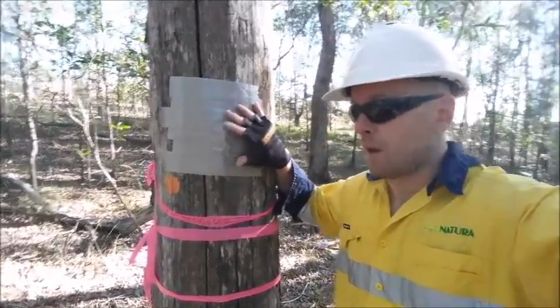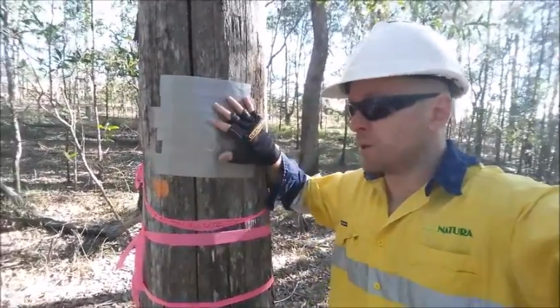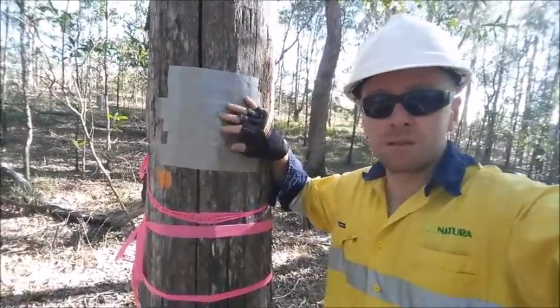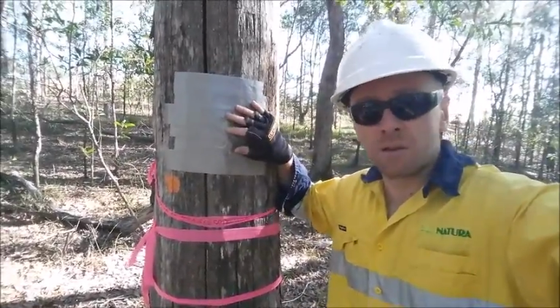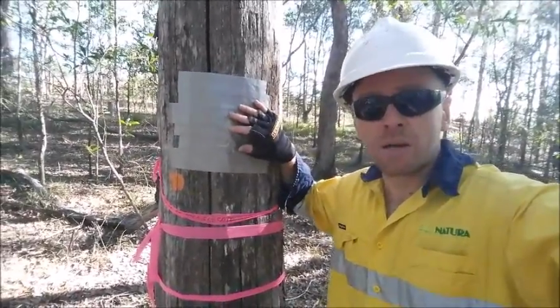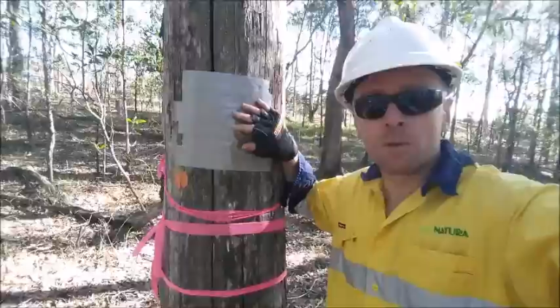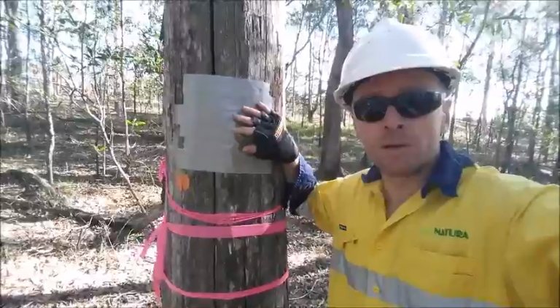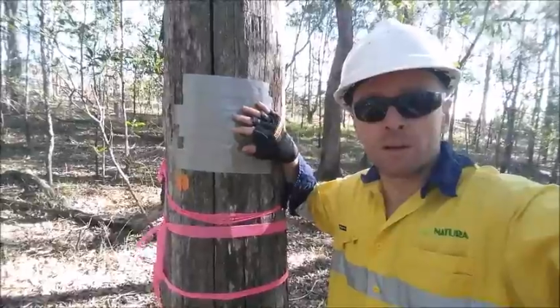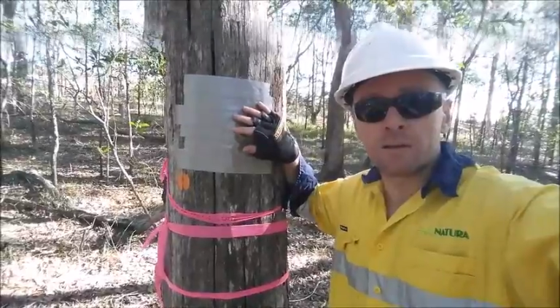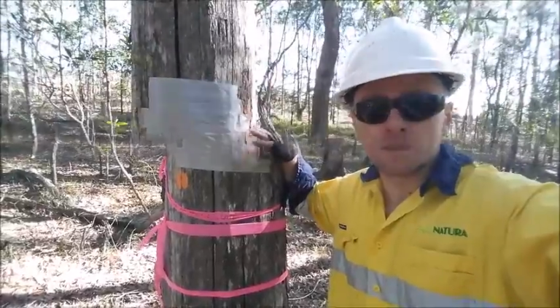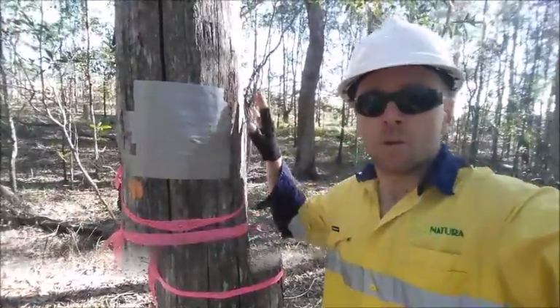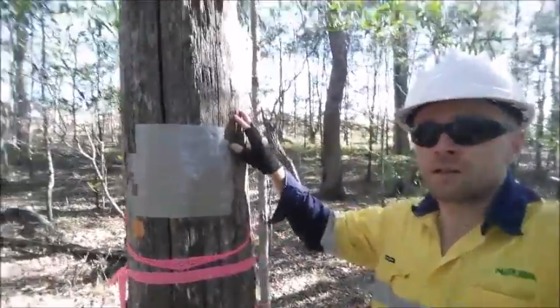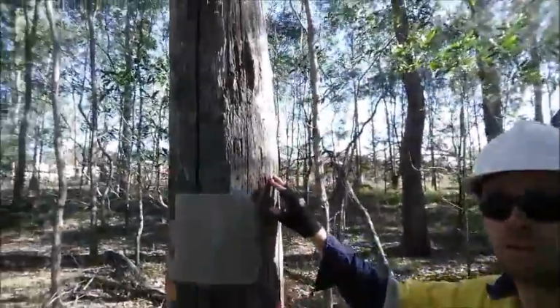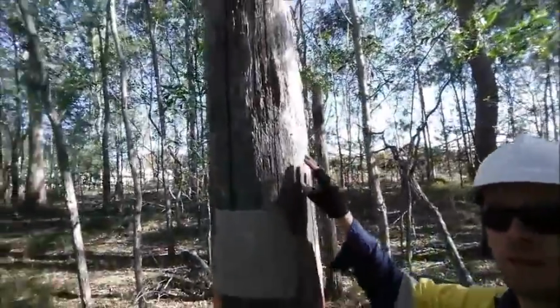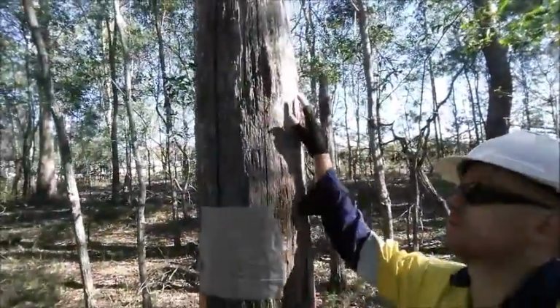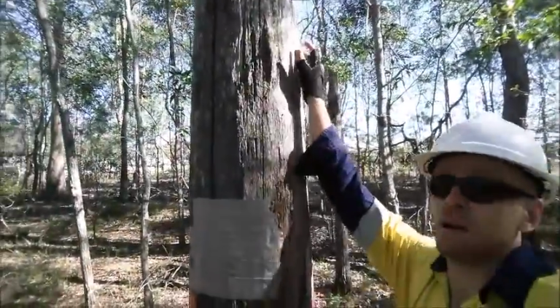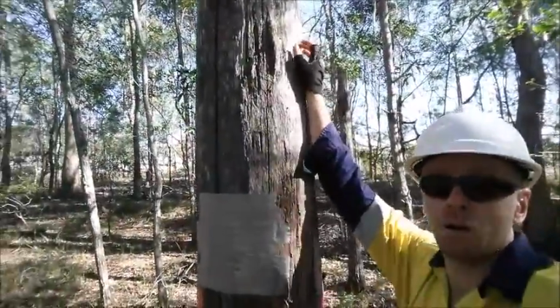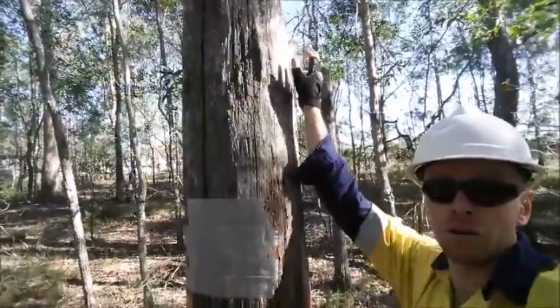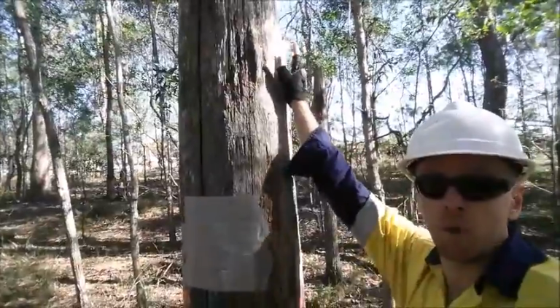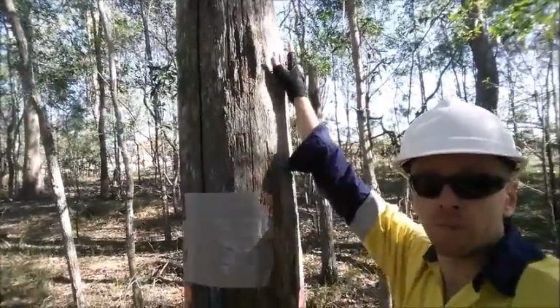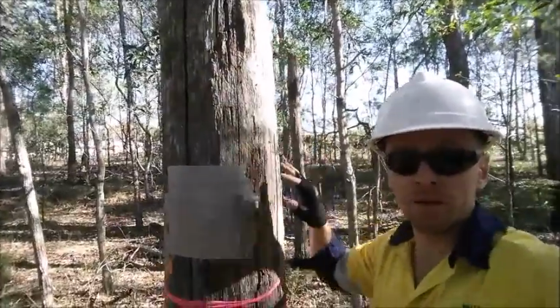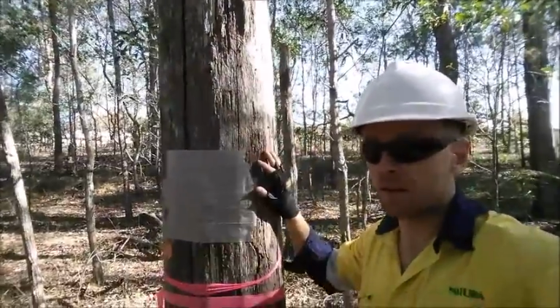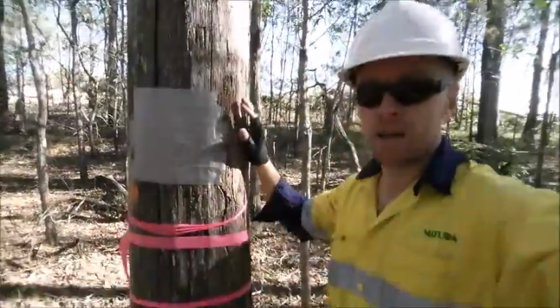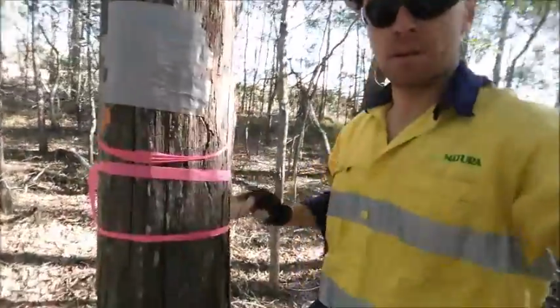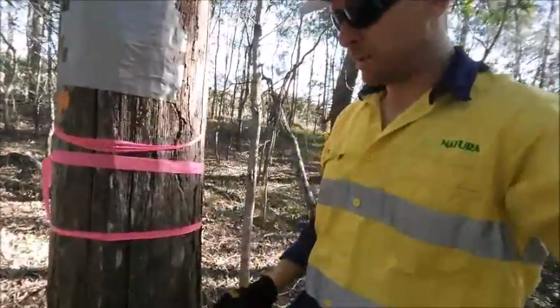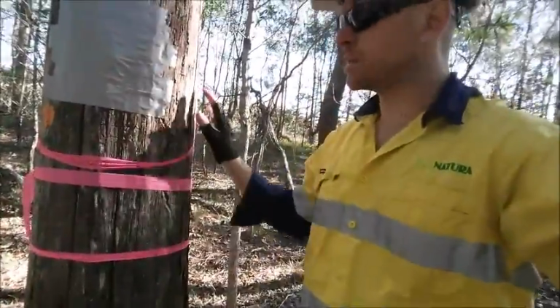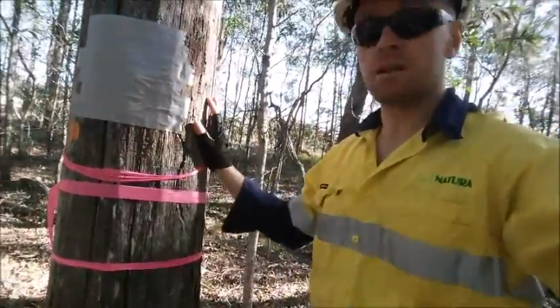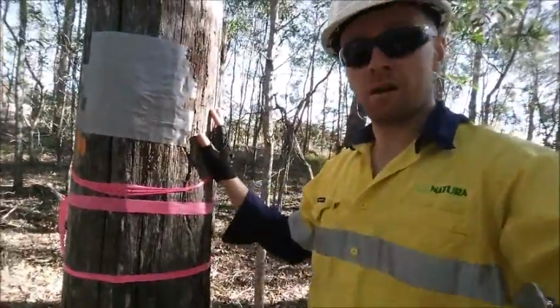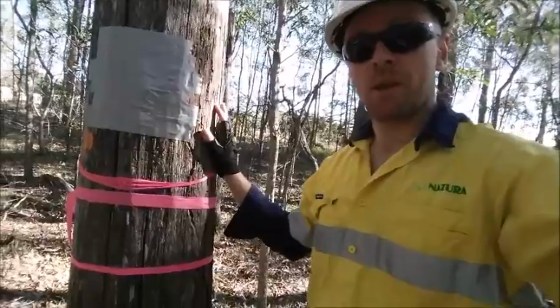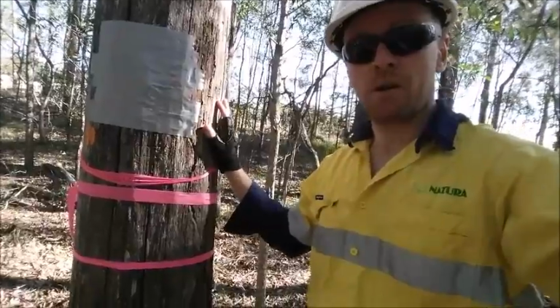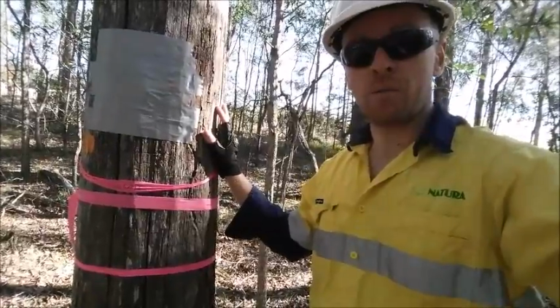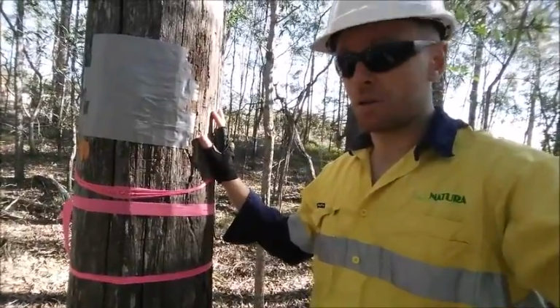By getting here early we're making sure that all the bees are inside the nest. We're actually going to cut this hollow log up high above the bee nest and then inspect it and see how the bees are going.